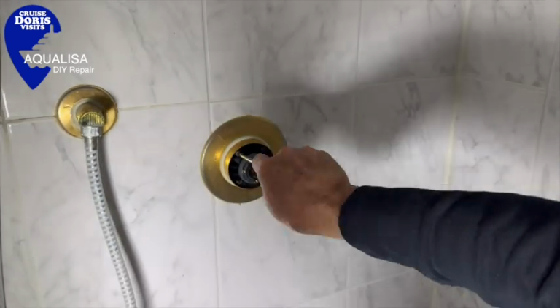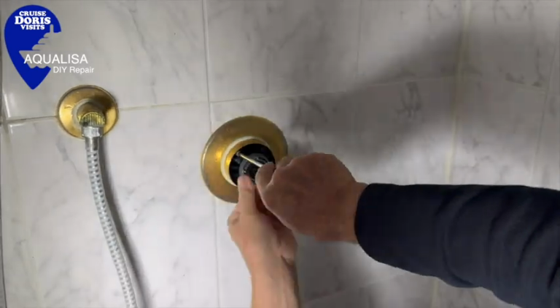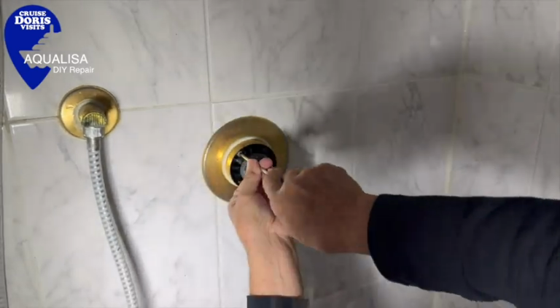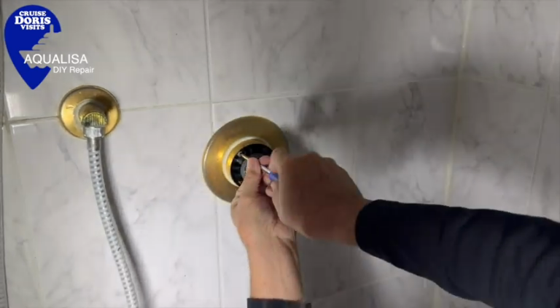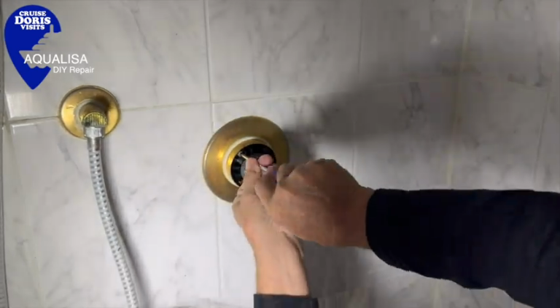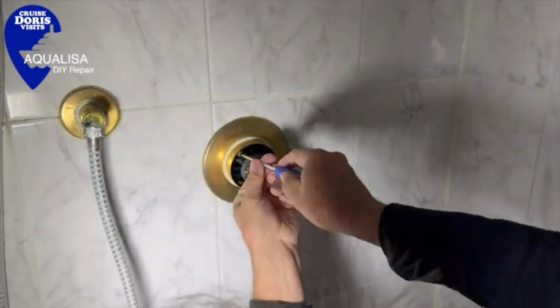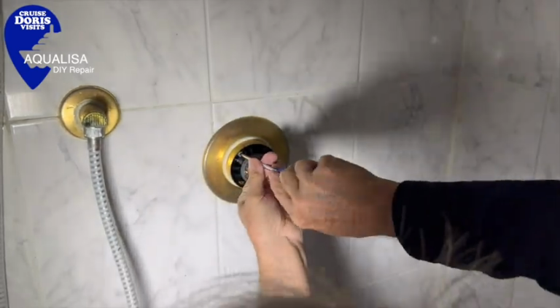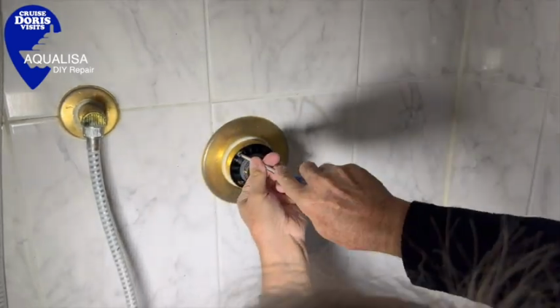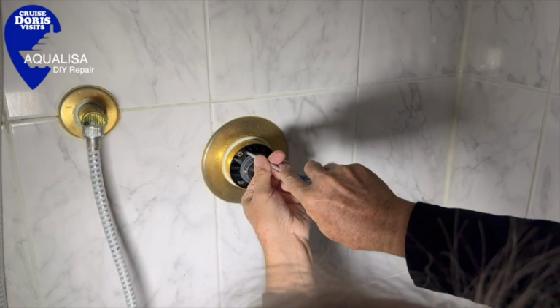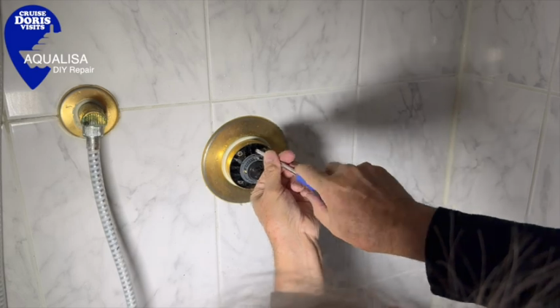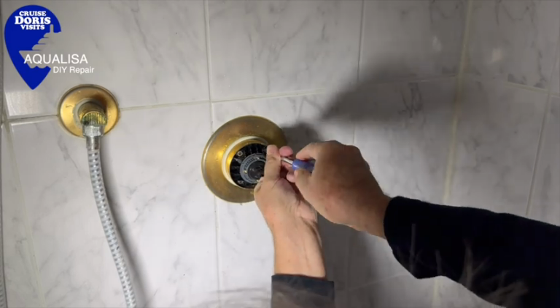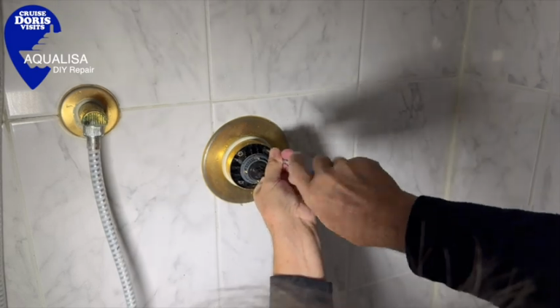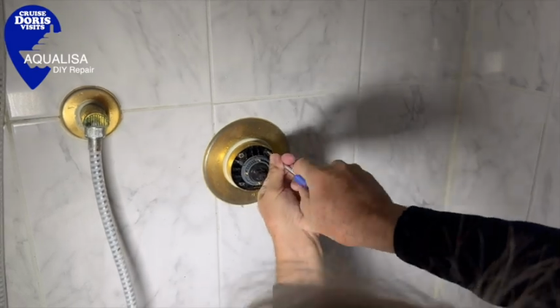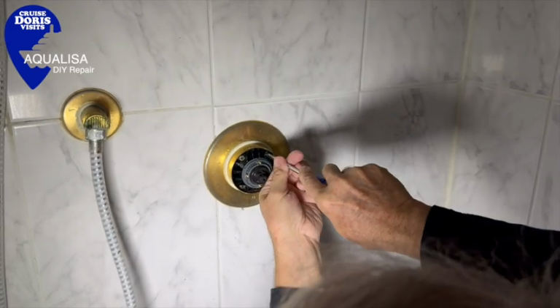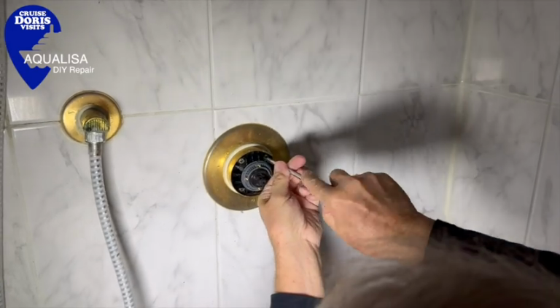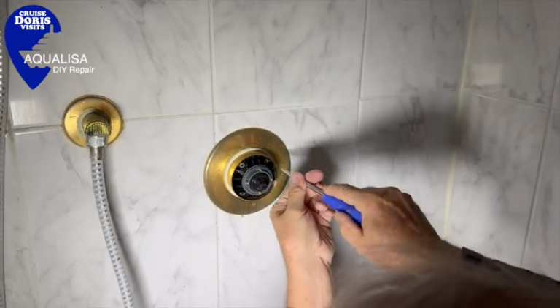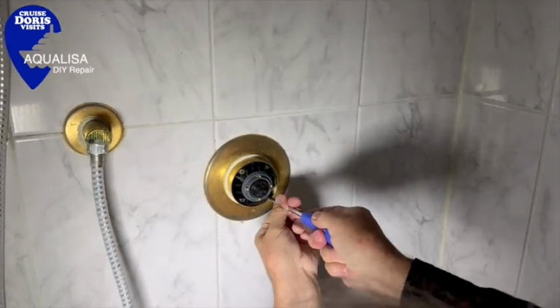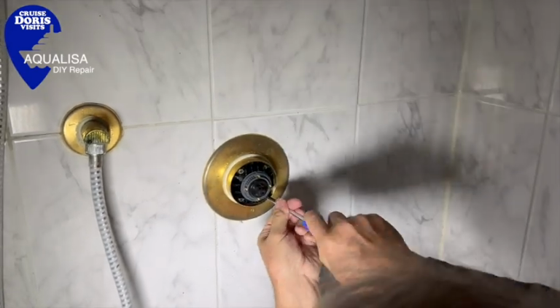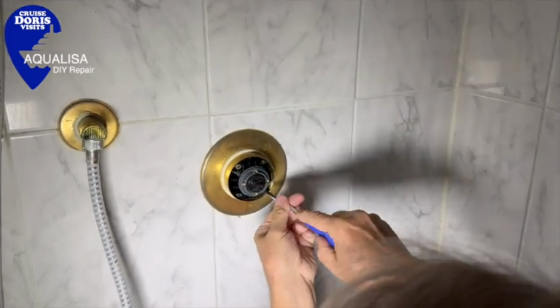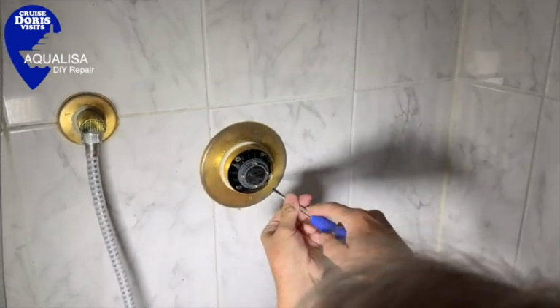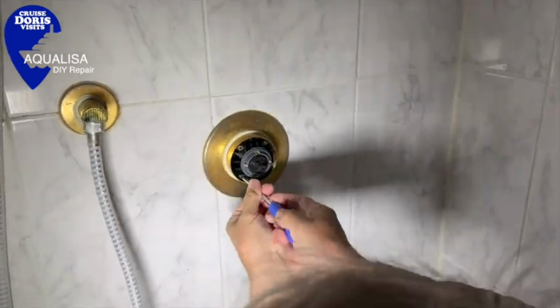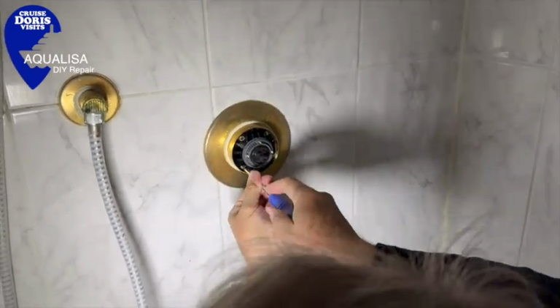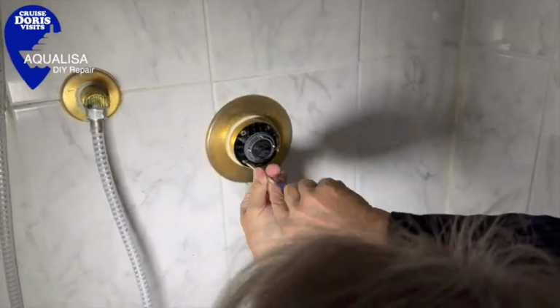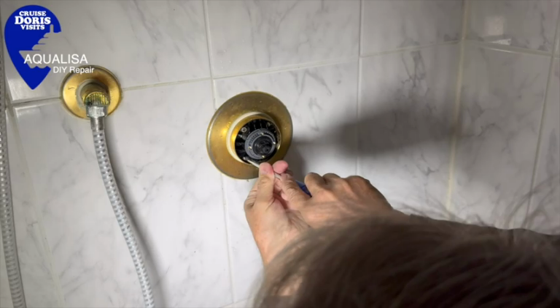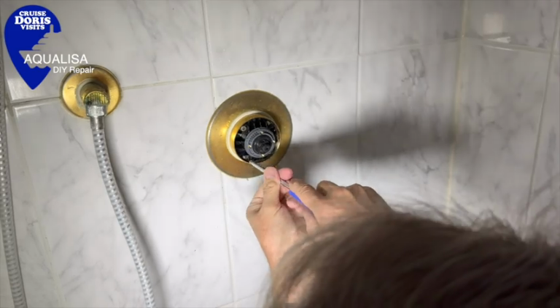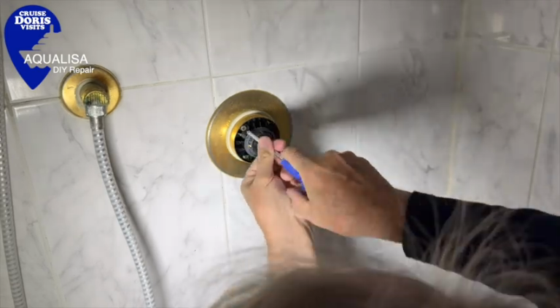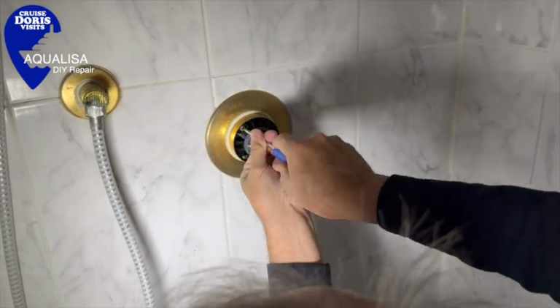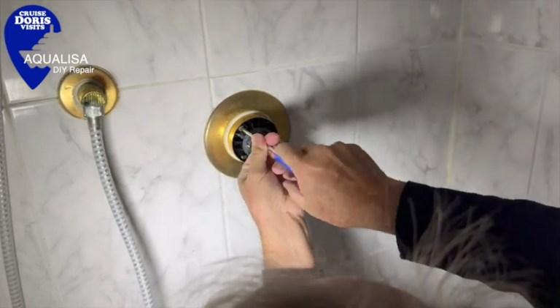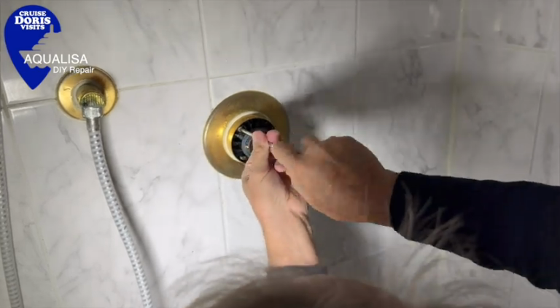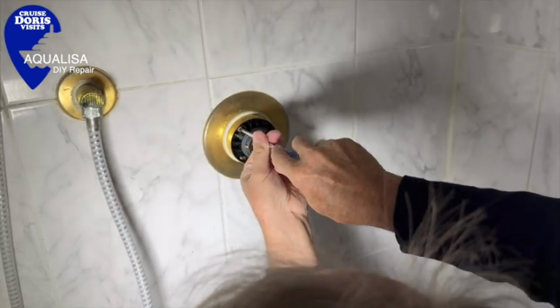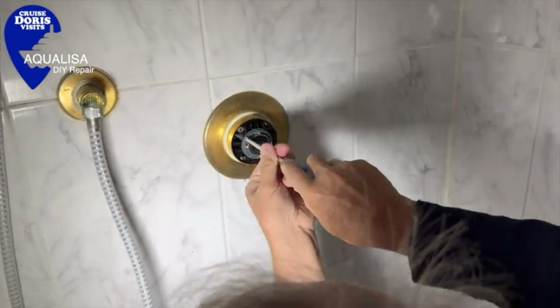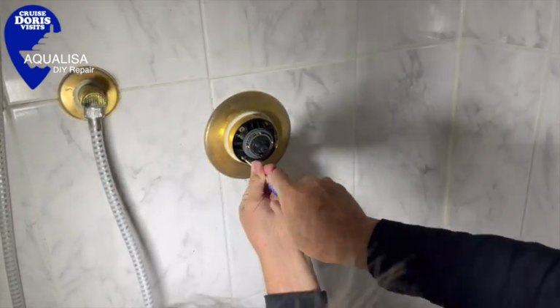You'll find it's very hard to pull the cartridge out. I did it with a pair of grip clamps on the front knob, pulling until it did release itself.